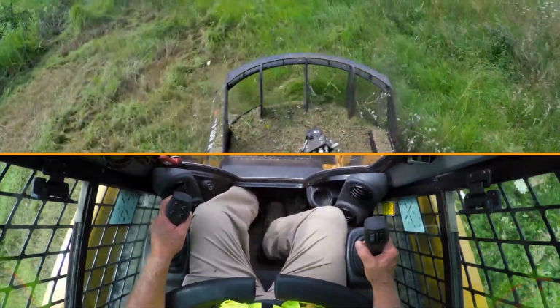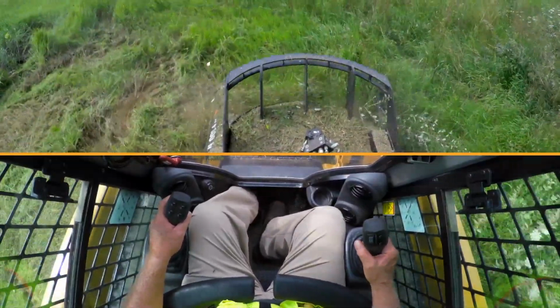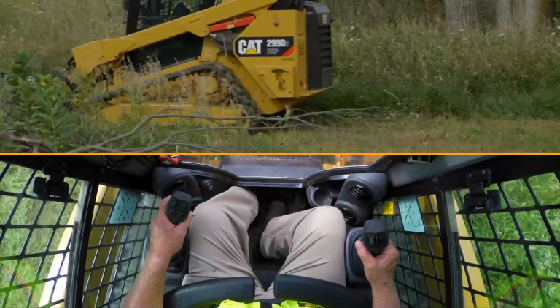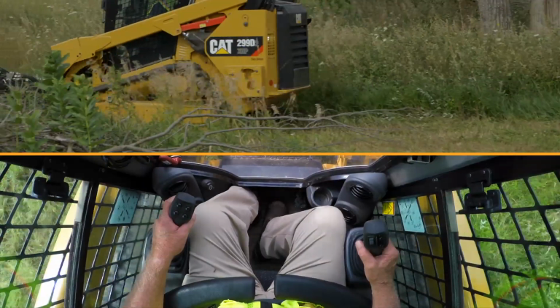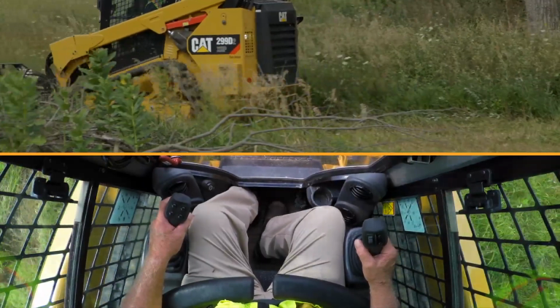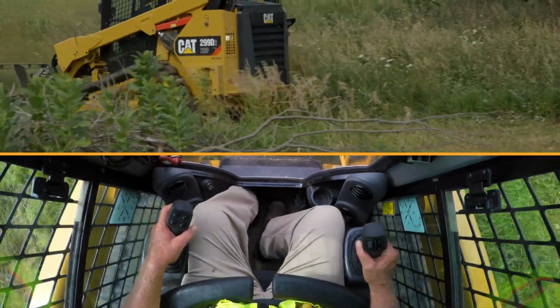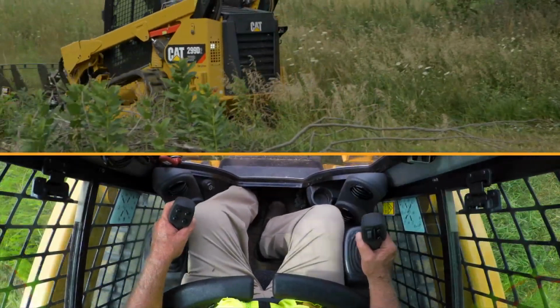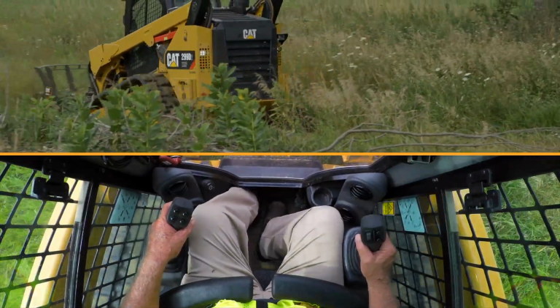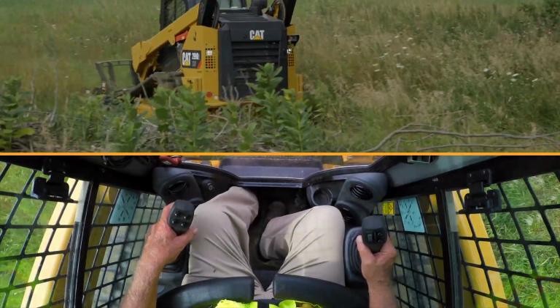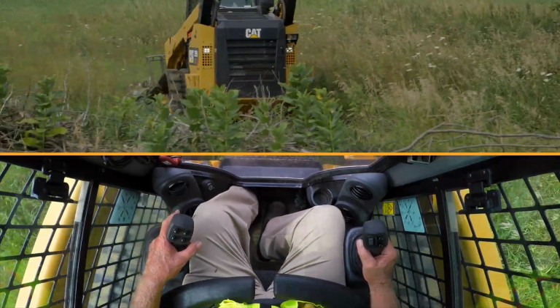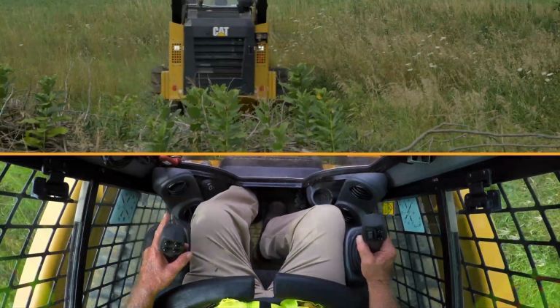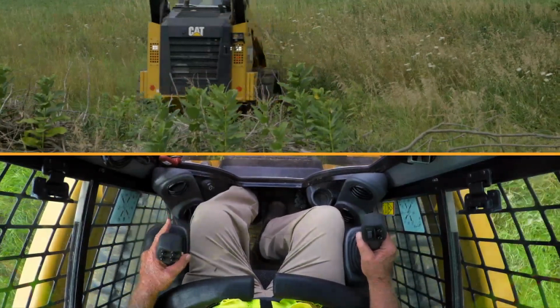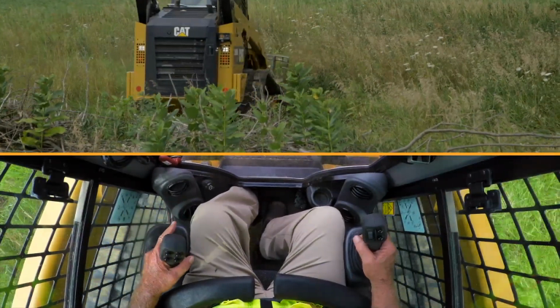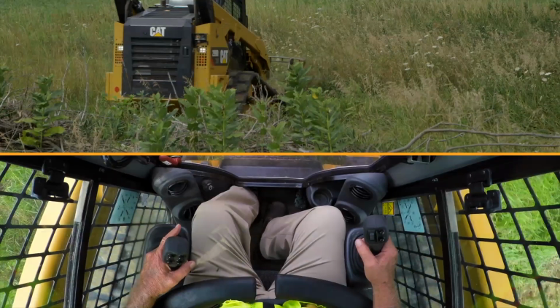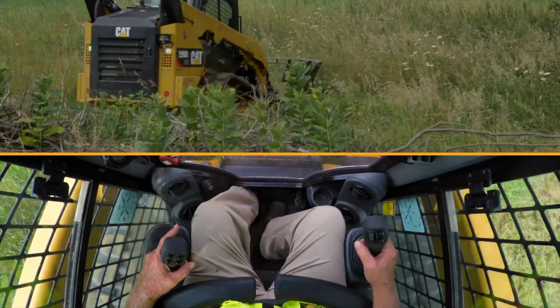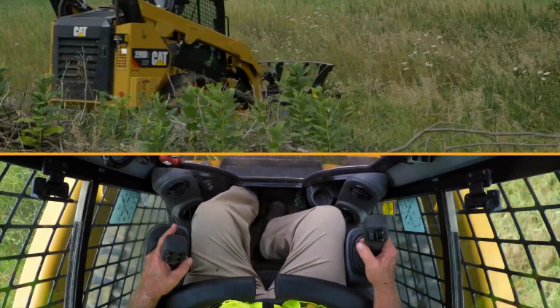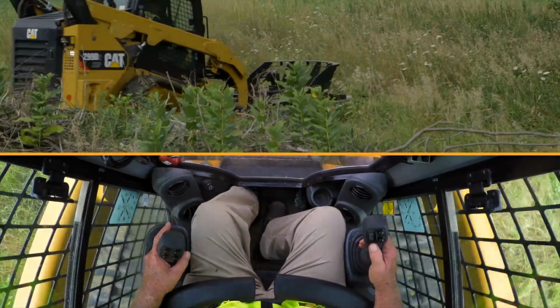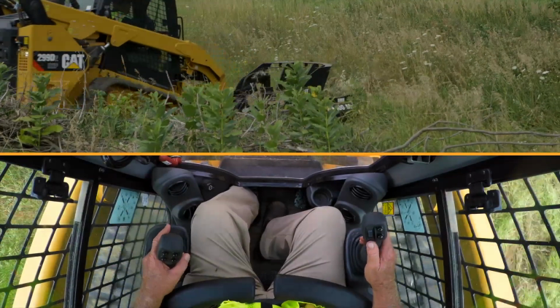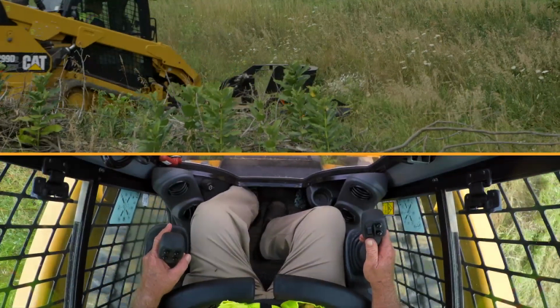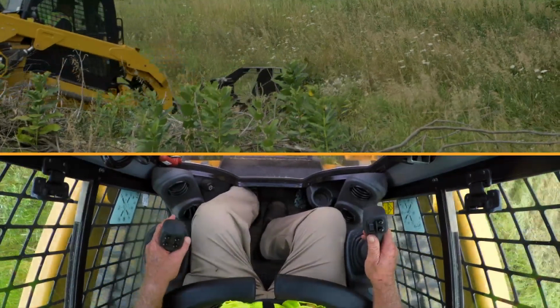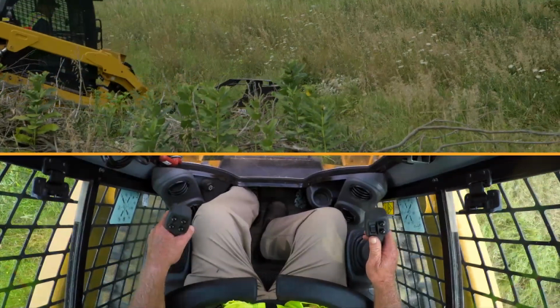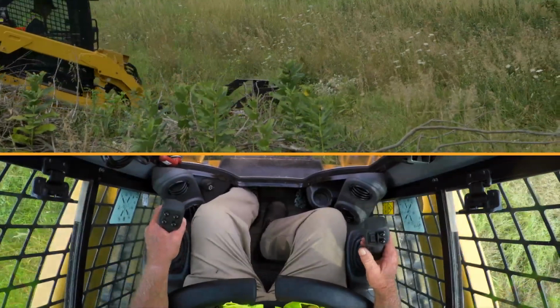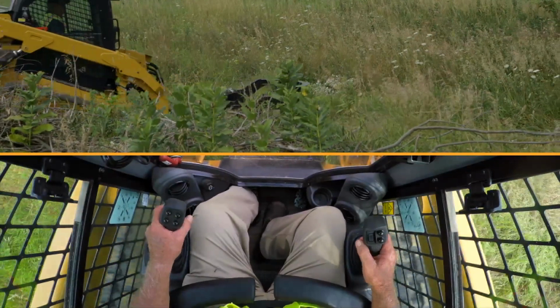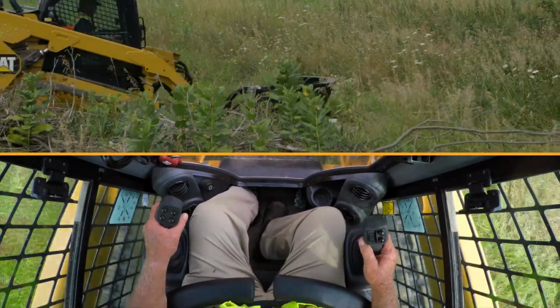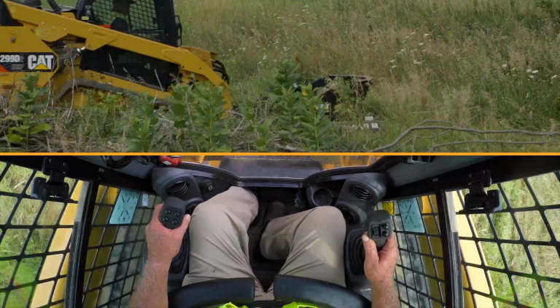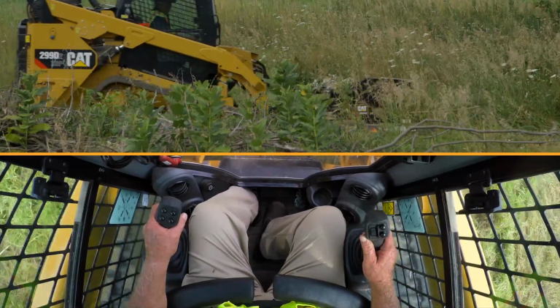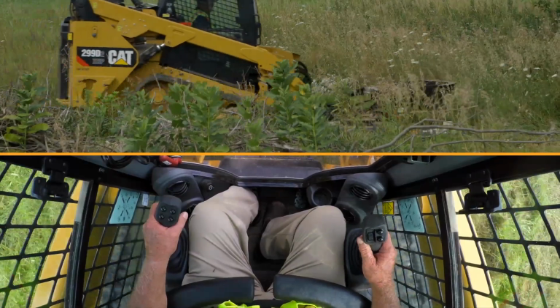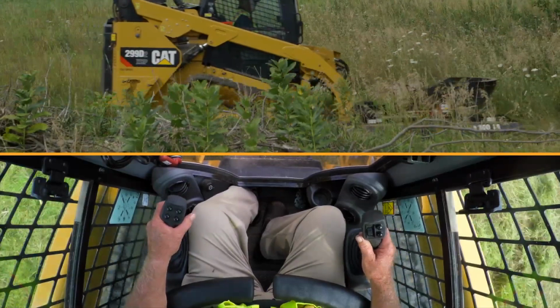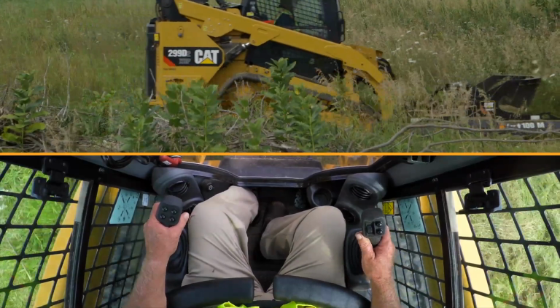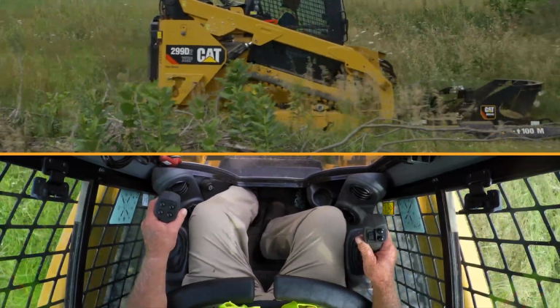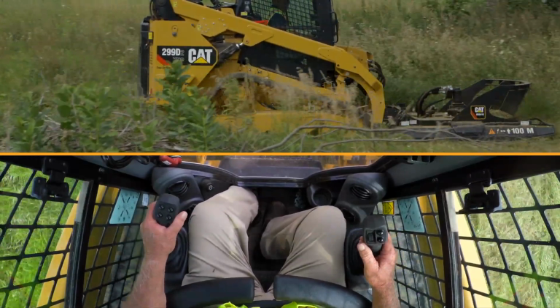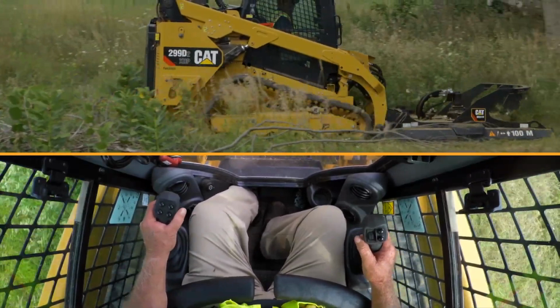As you come into an area that you need to turn, you can make nice gentle turns with the skids on the ground. If you're going to make a full turn, it's better on the tool and the machine if you raise the skids above the ground as you make your turn.